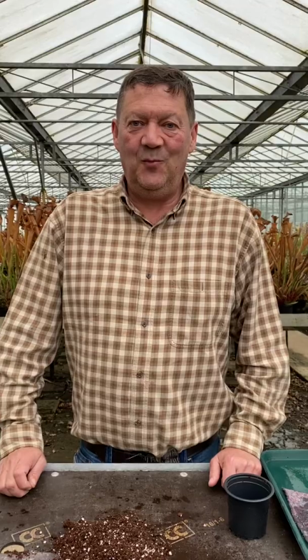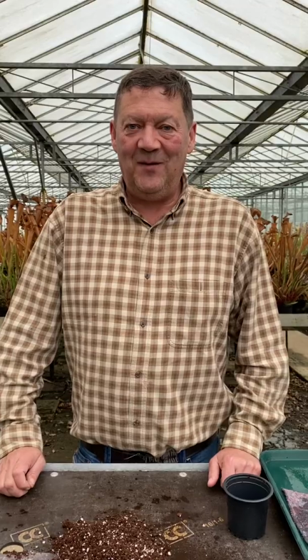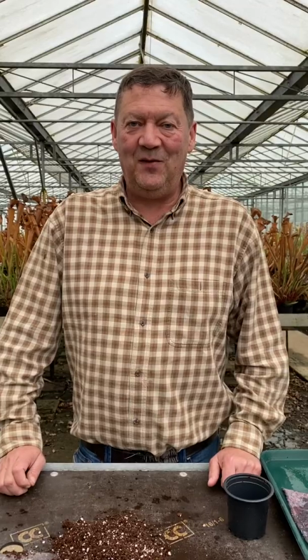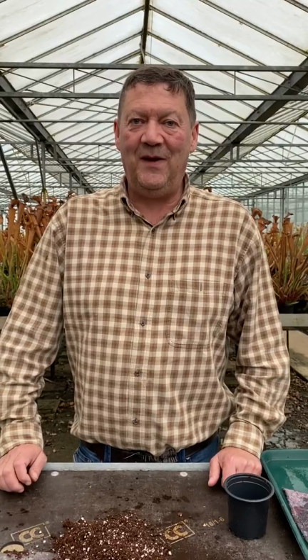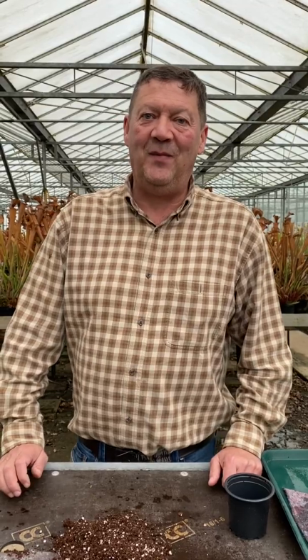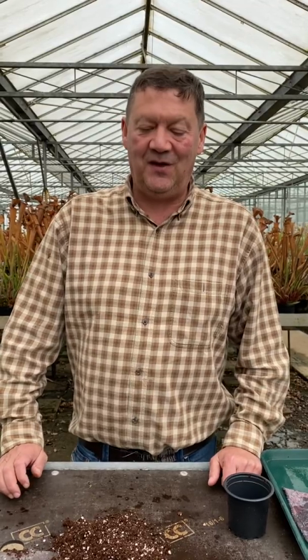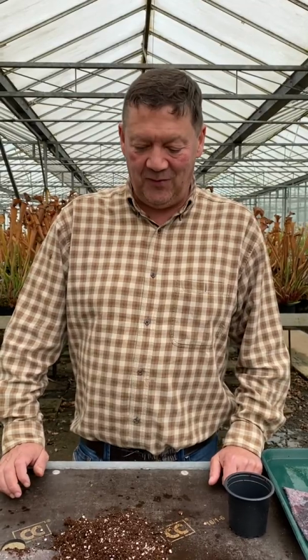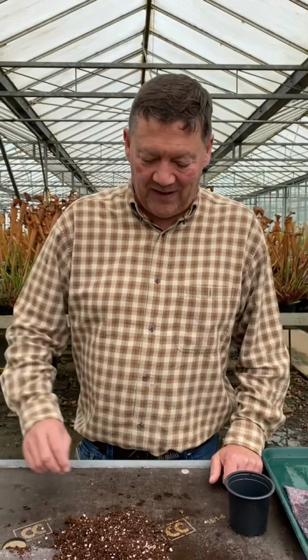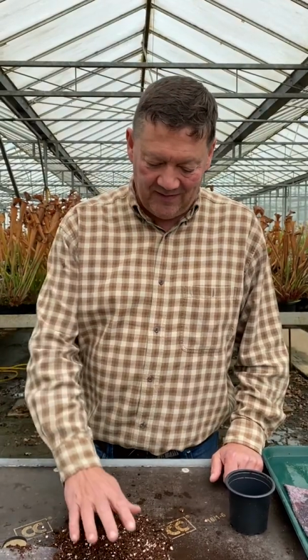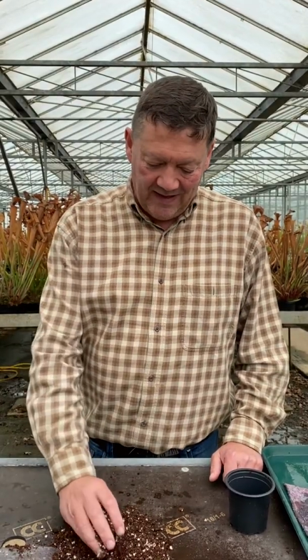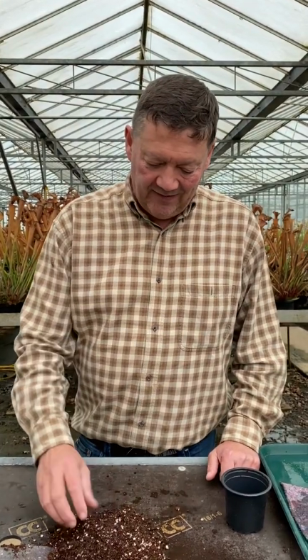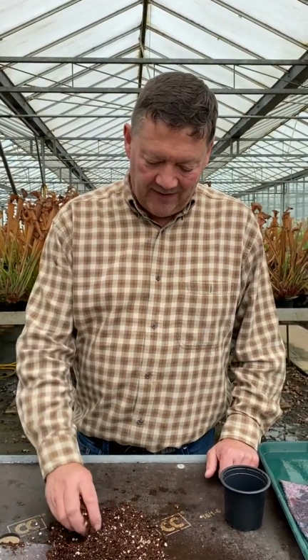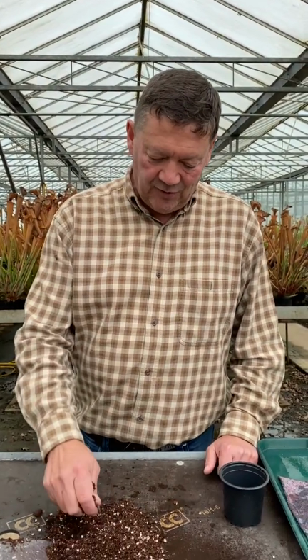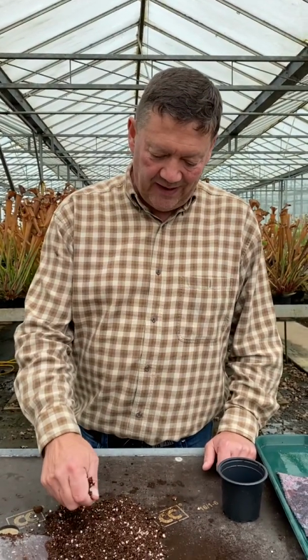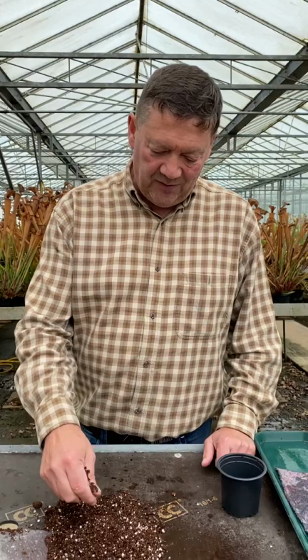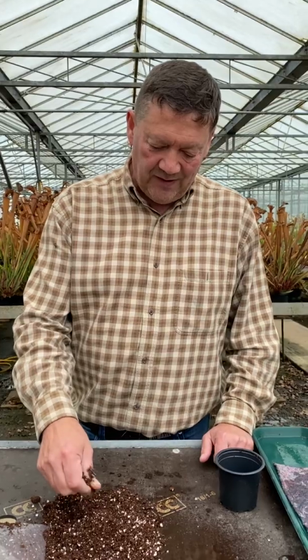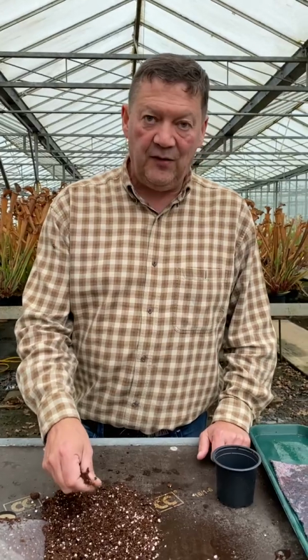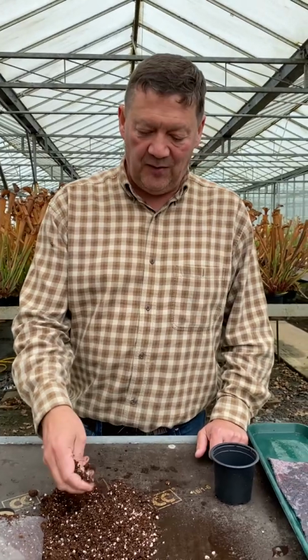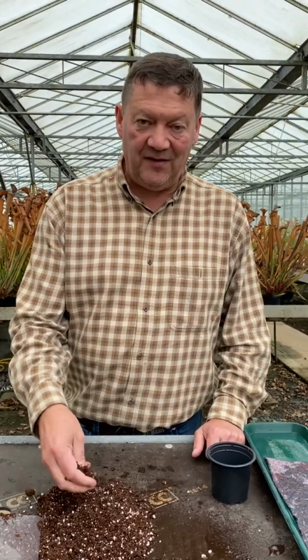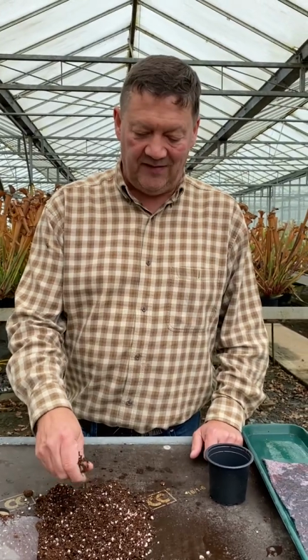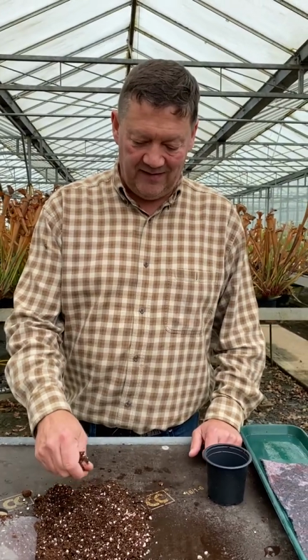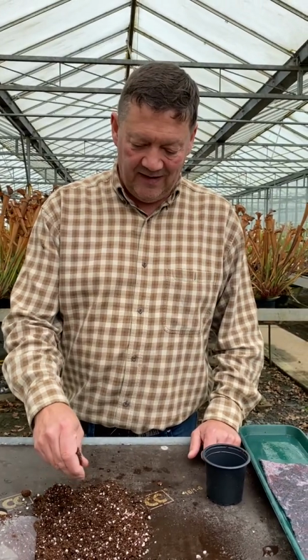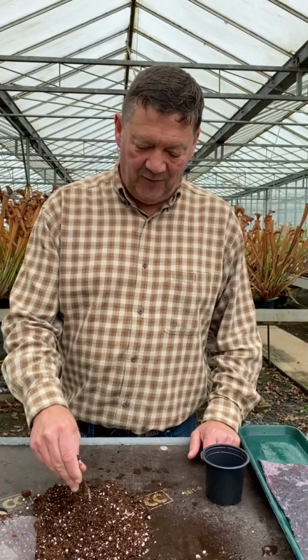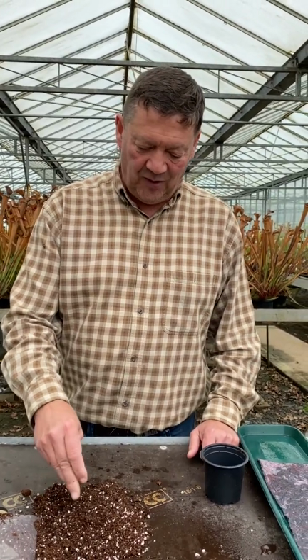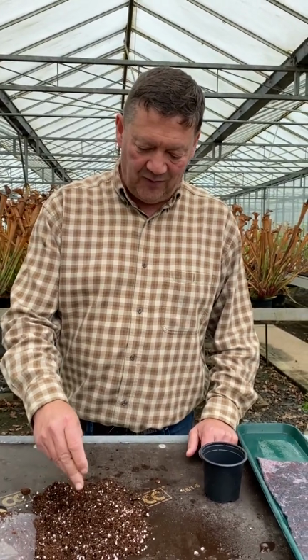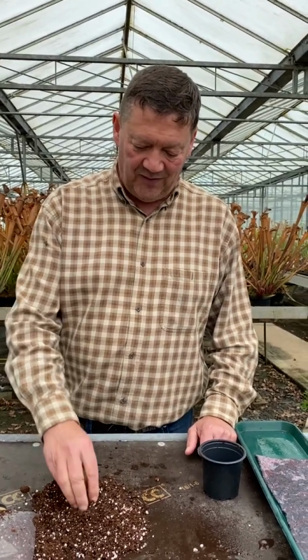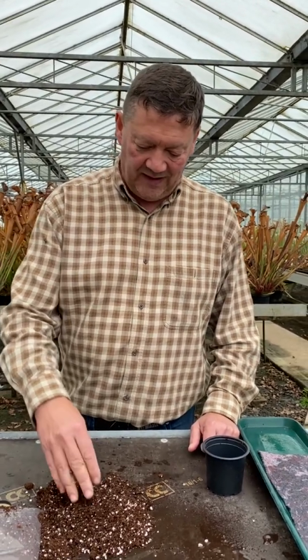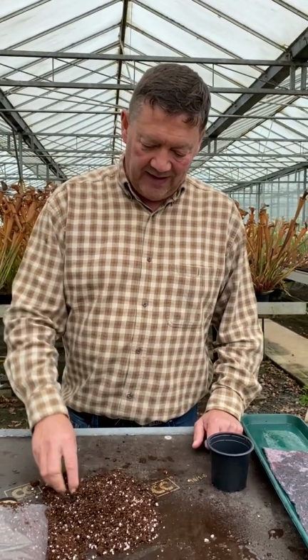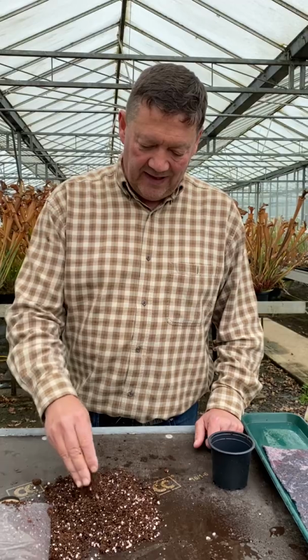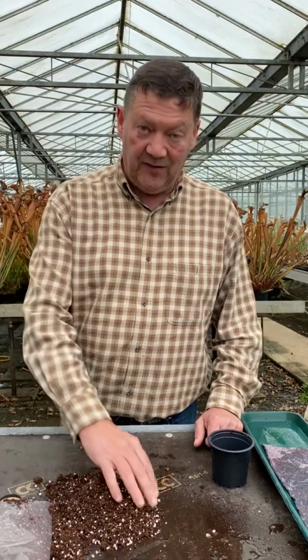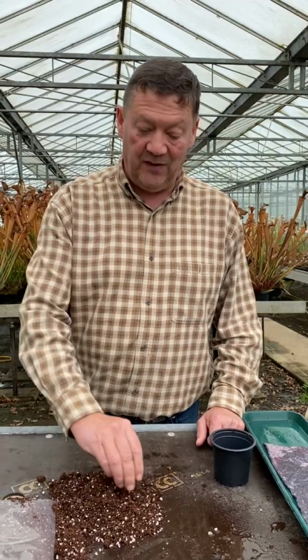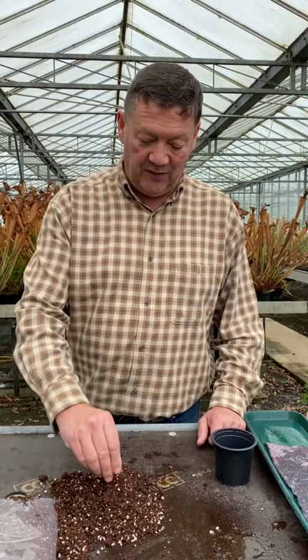Good morning, Matthew Soper here from Hampshire Carnivorous Plants. Today I'm going to show you how to sow Sarracenia seed. If you bought some of these from us recently, this is what you need to do.